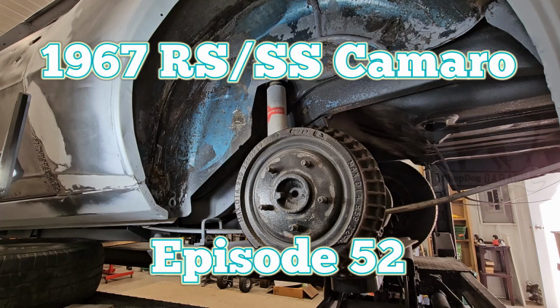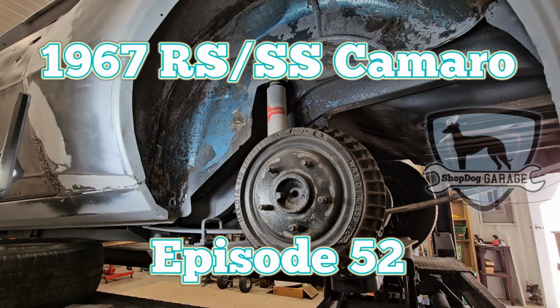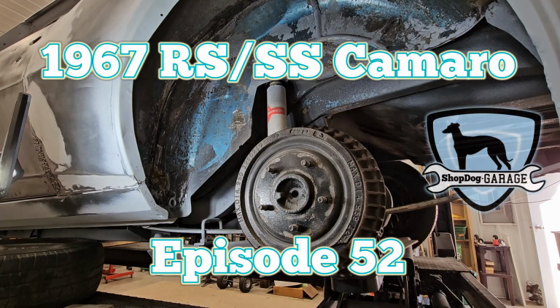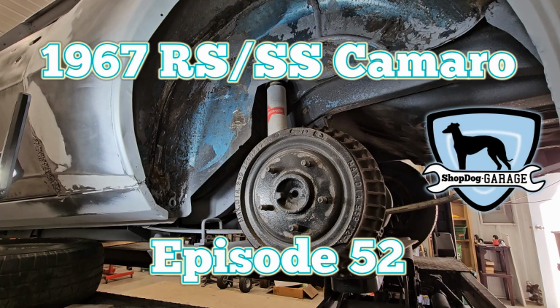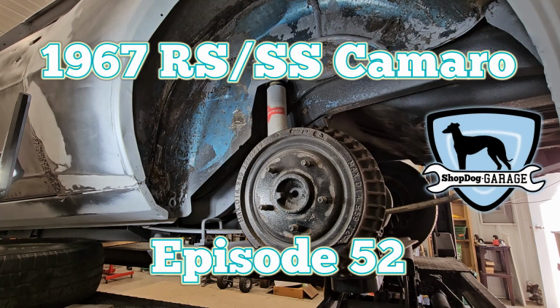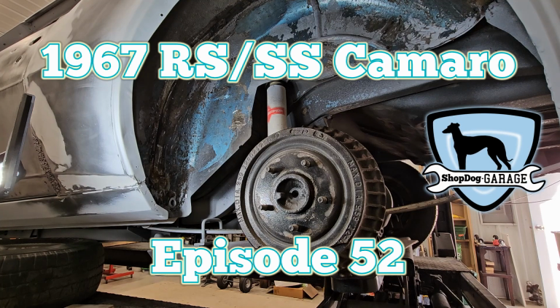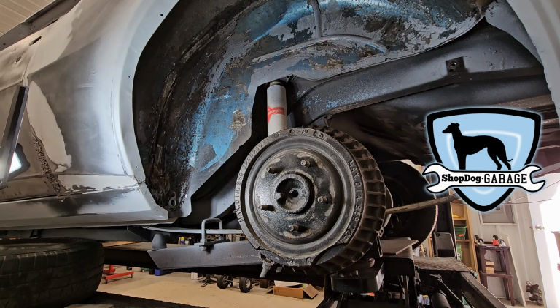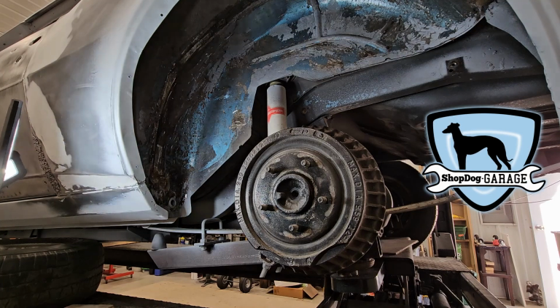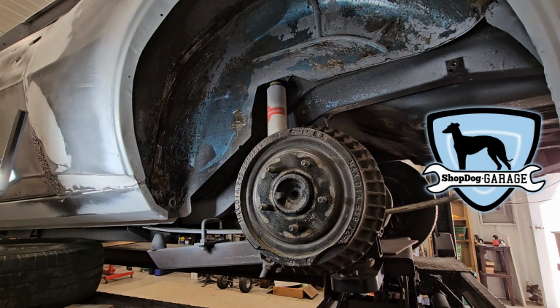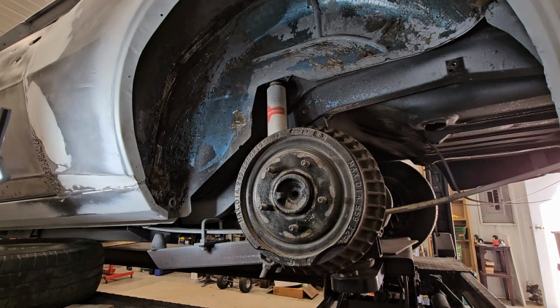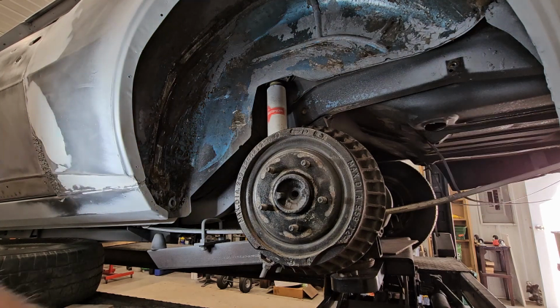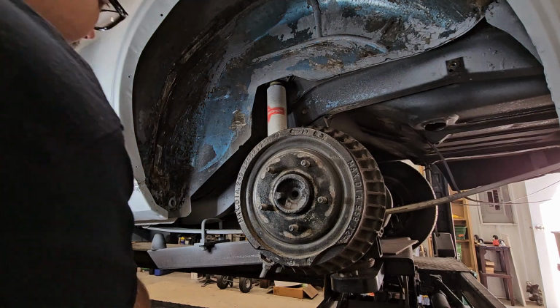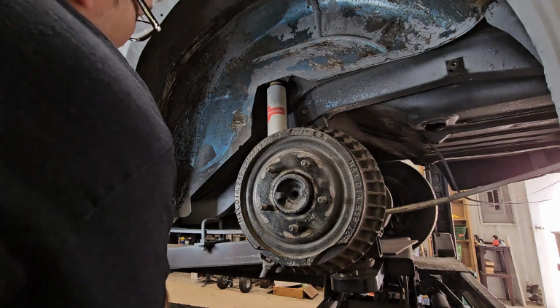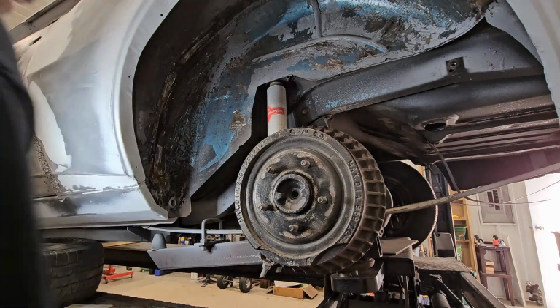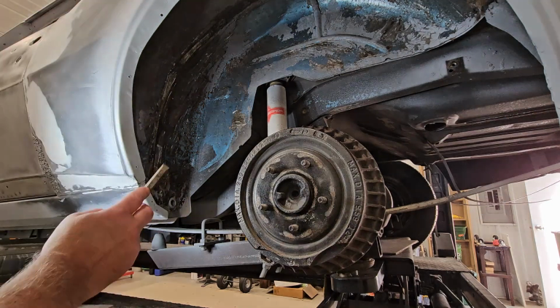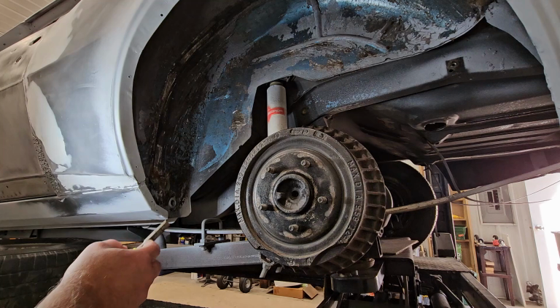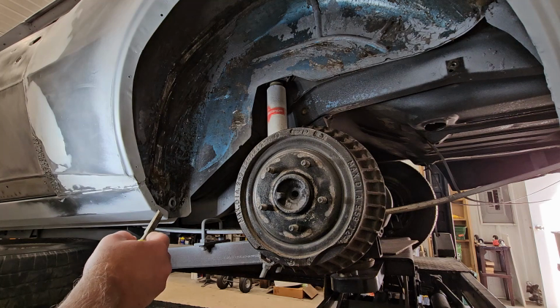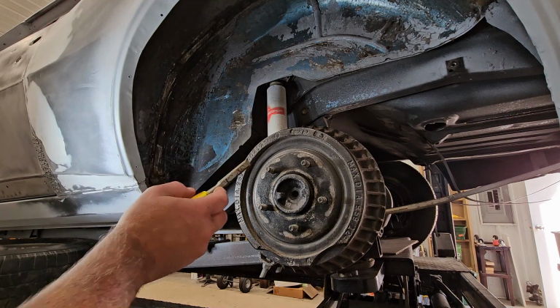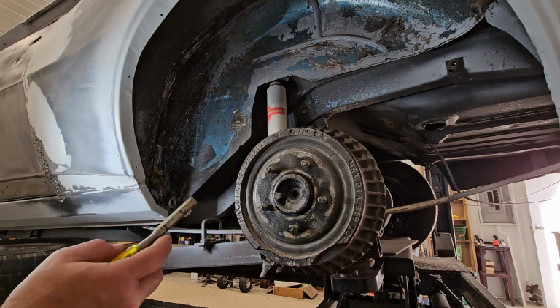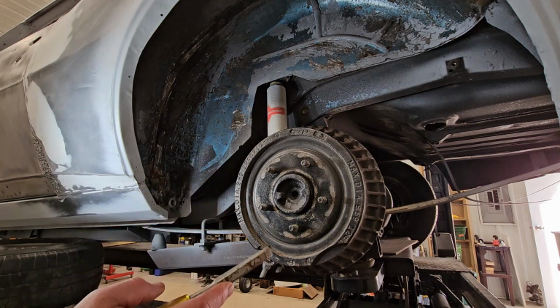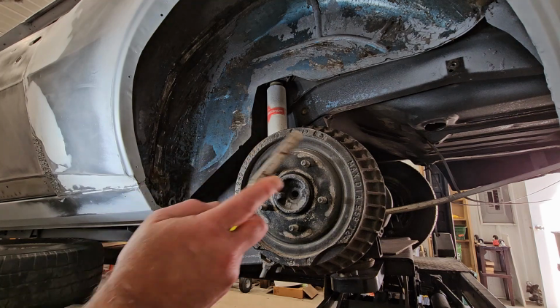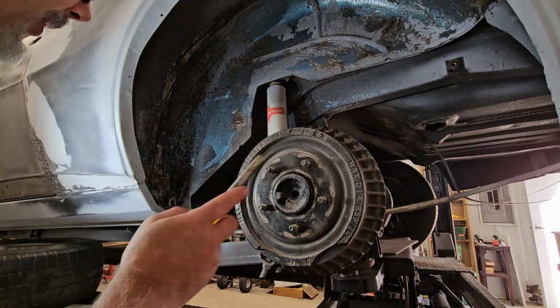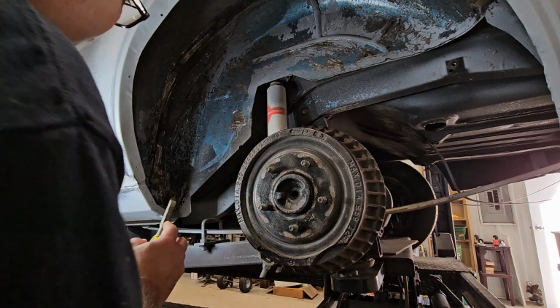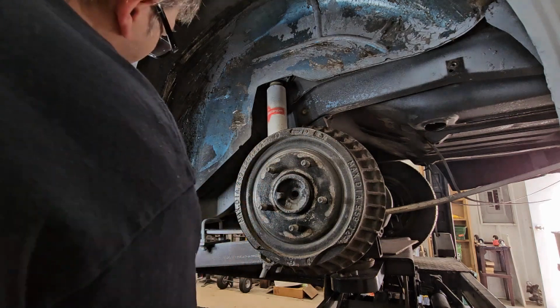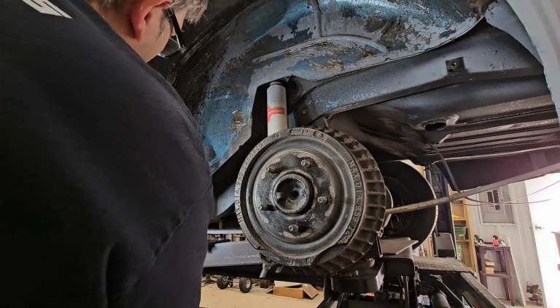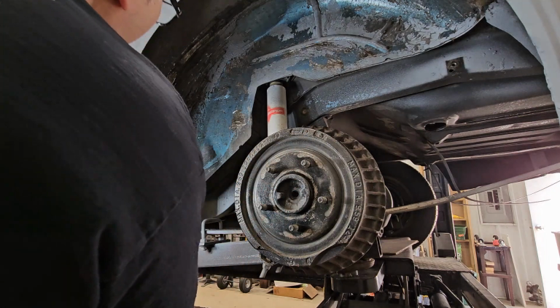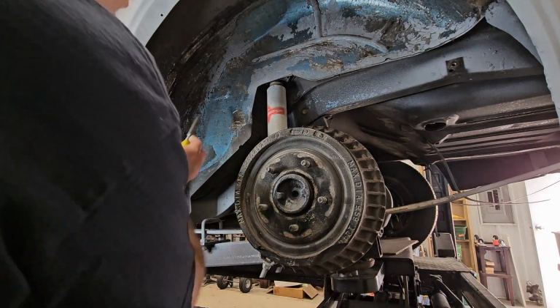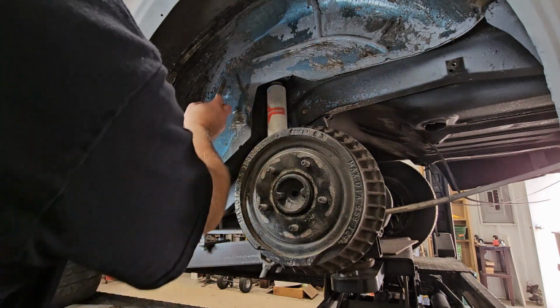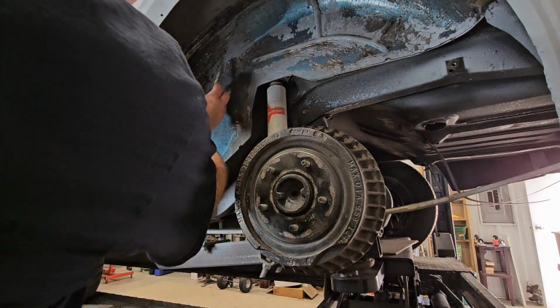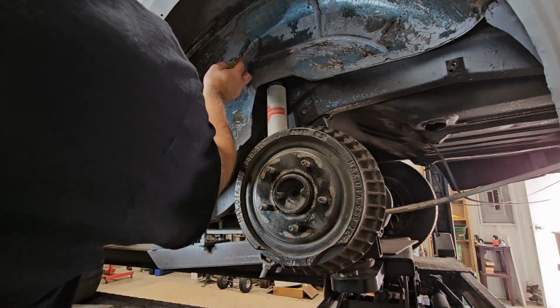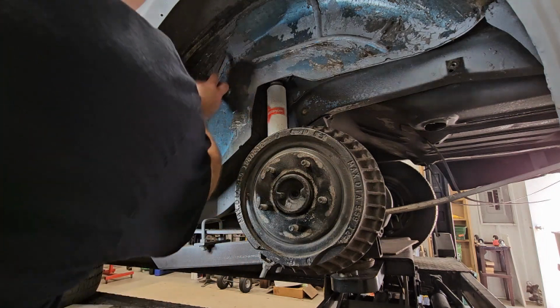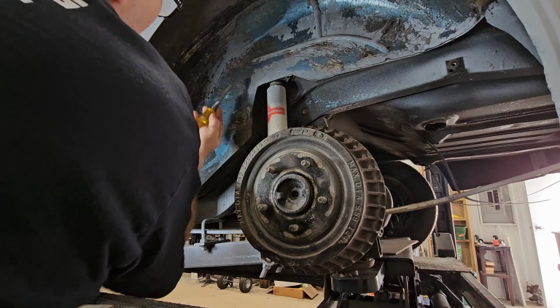Welcome back to Shop Dog Garage. I have been out here scraping today. It's pretty lovely out but it's pretty humid, so we're not opening the doors completely.